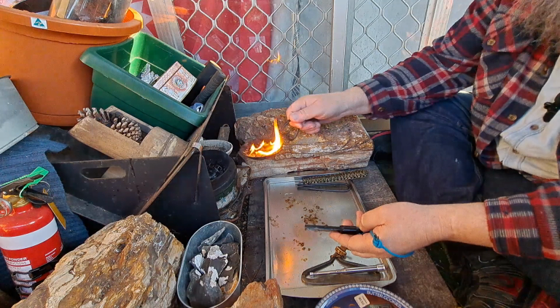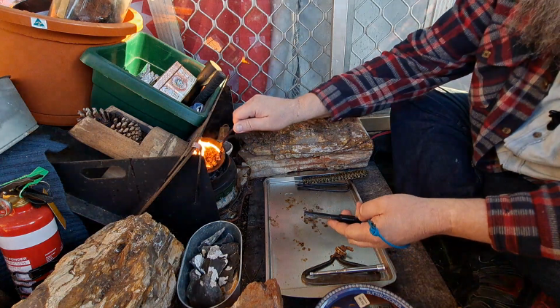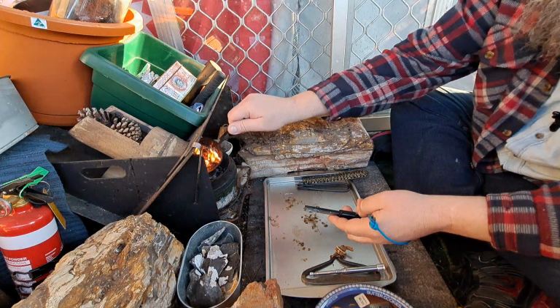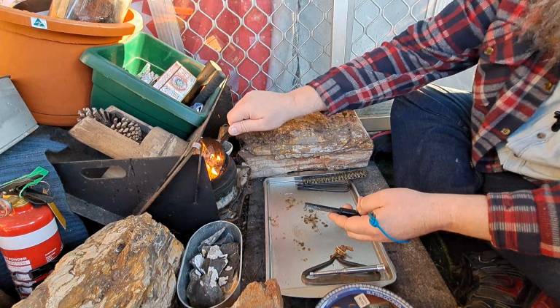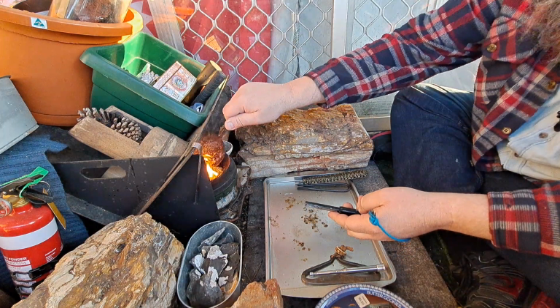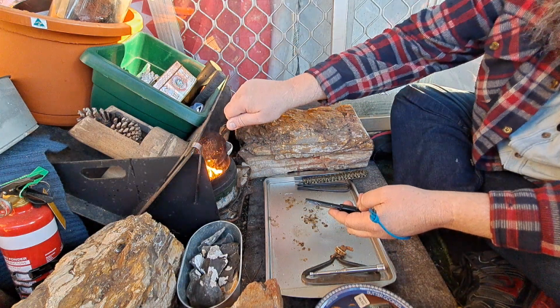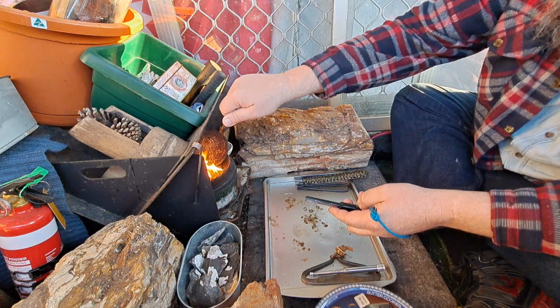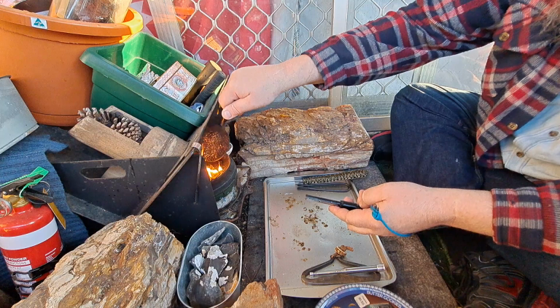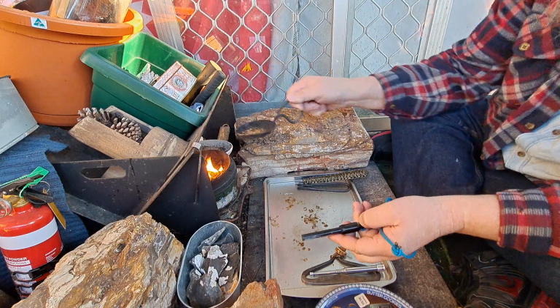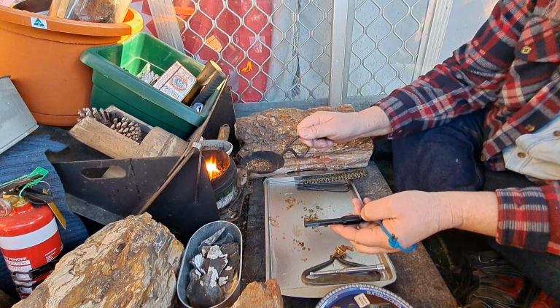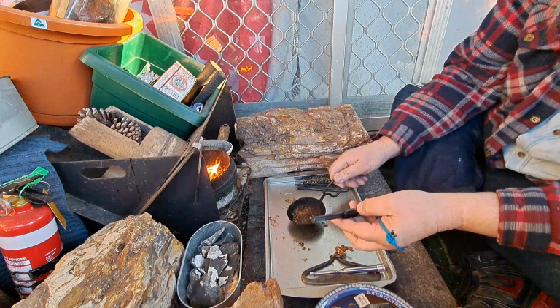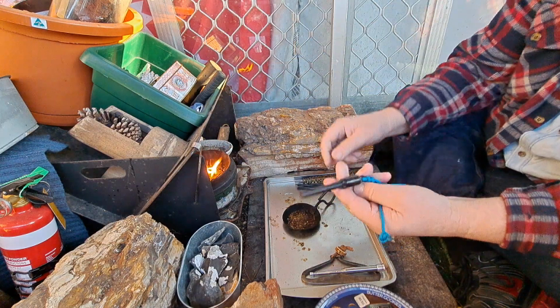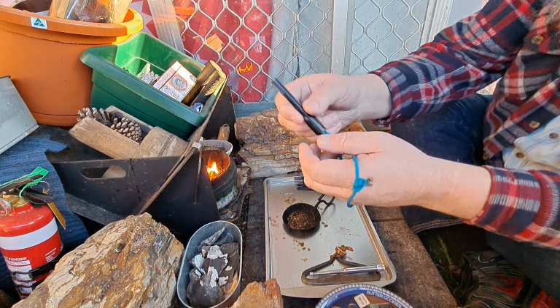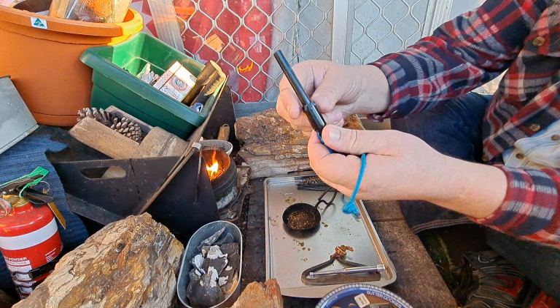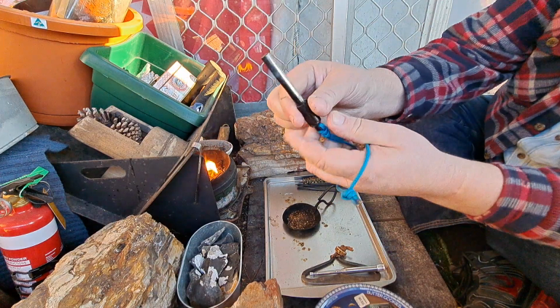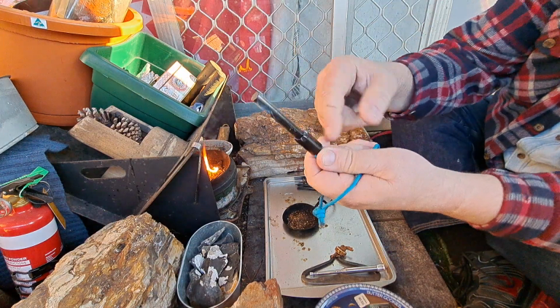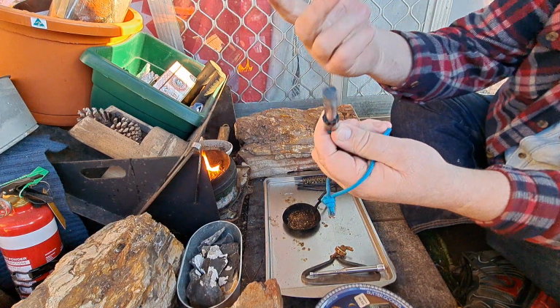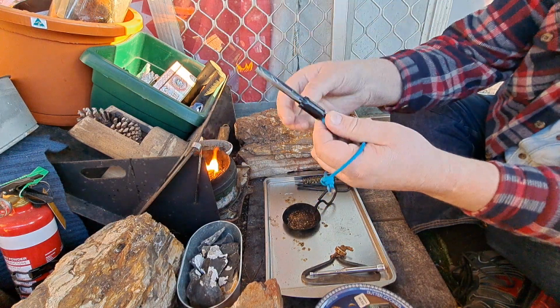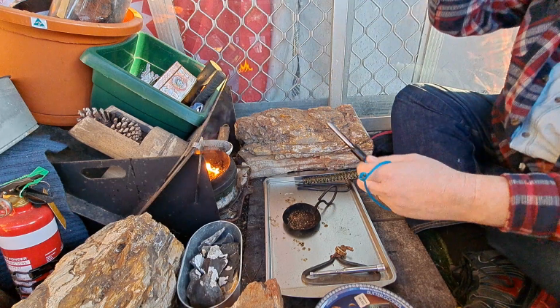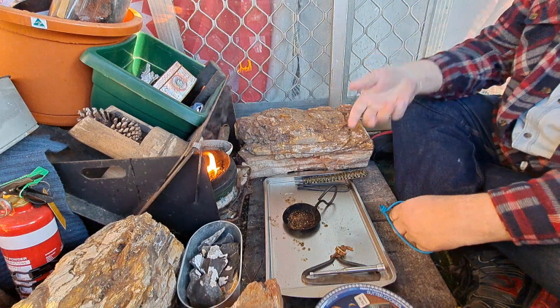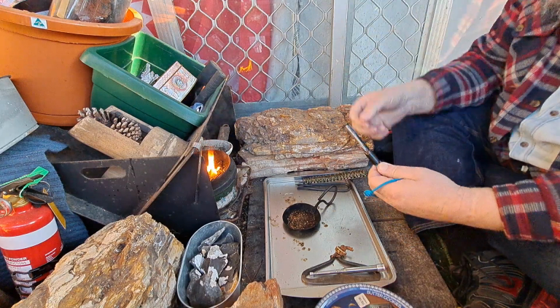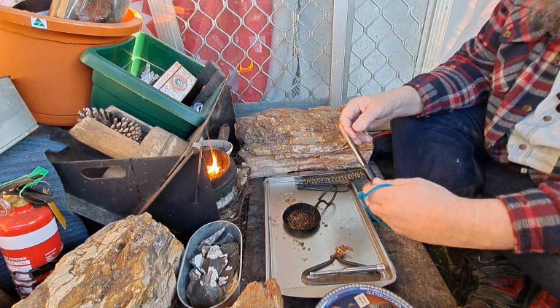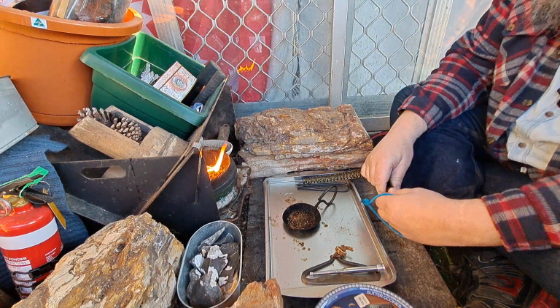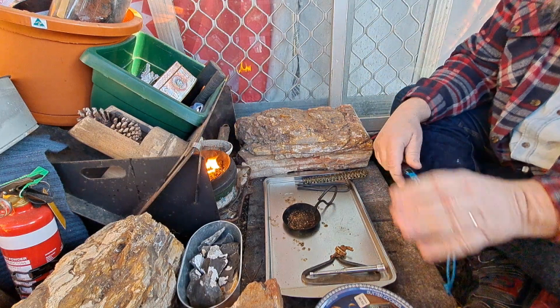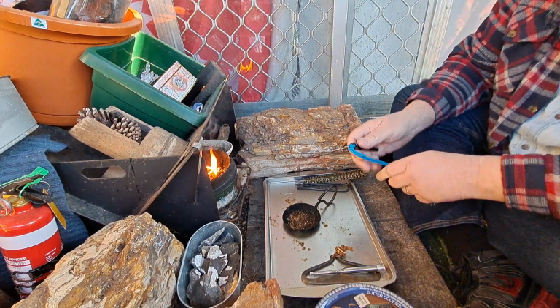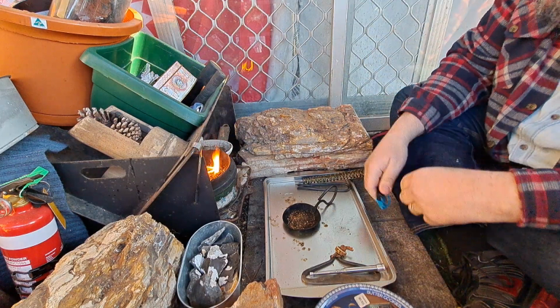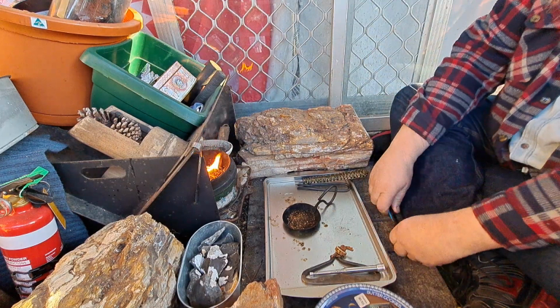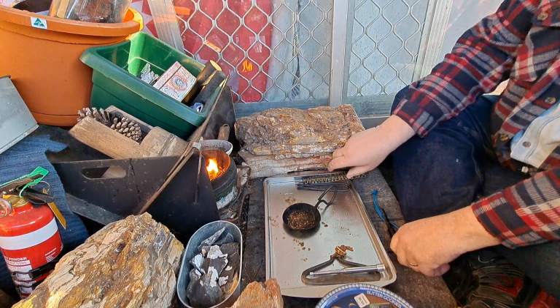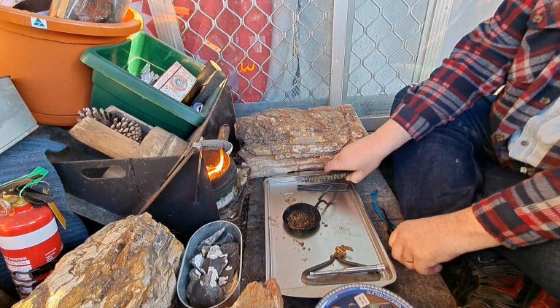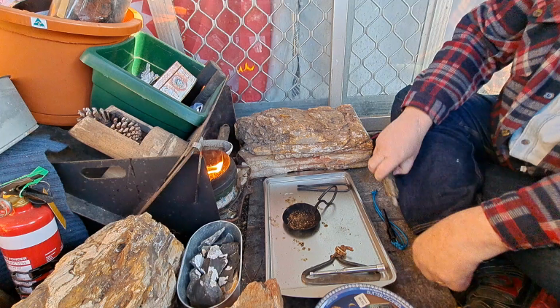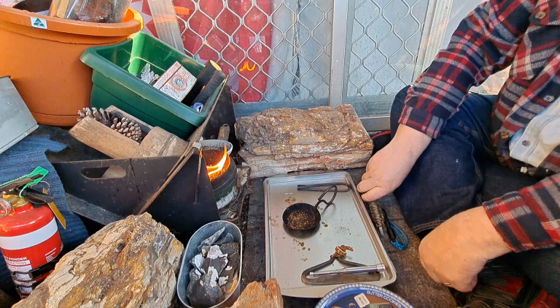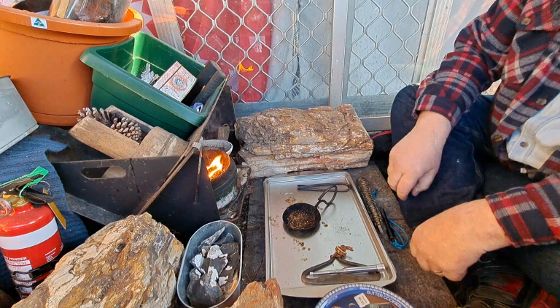I used the cheaper Aldi brand duct tape and just wrapped it around as per everyone does. I've tested it and it works alright, that duct tape. Very happy with the way it turned out.